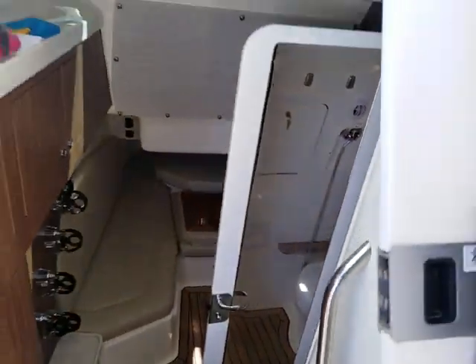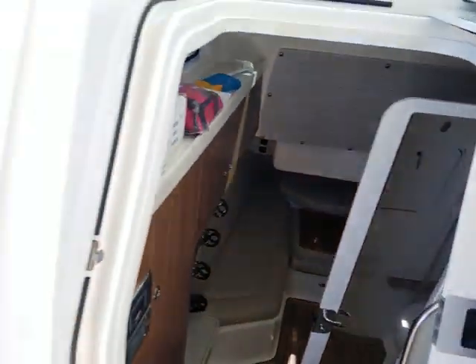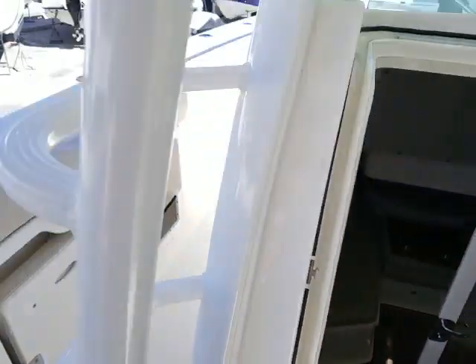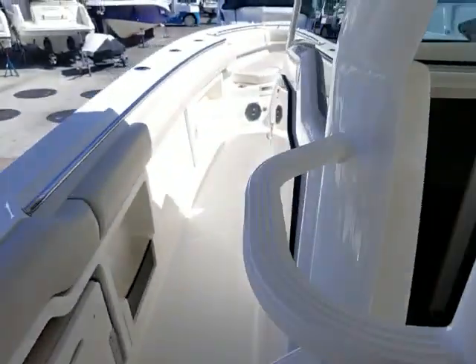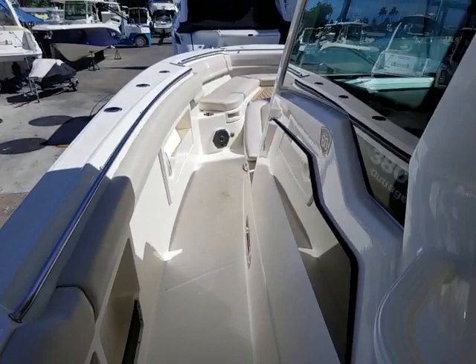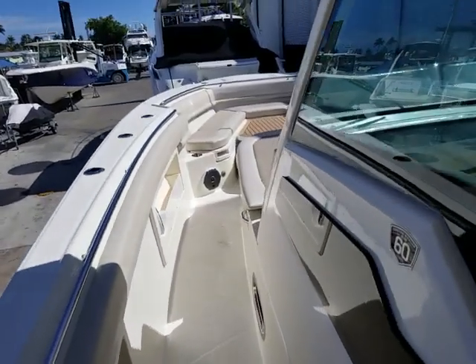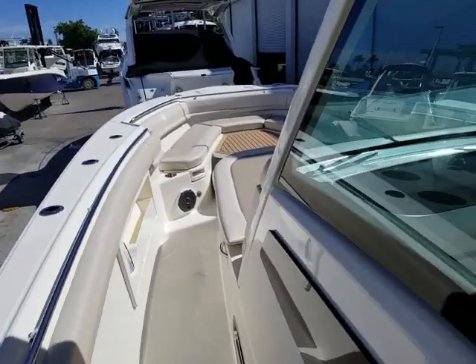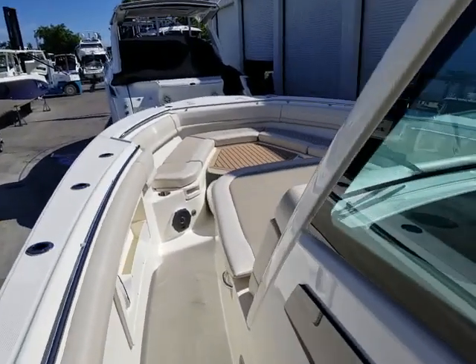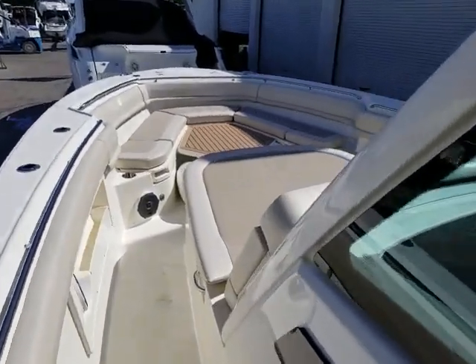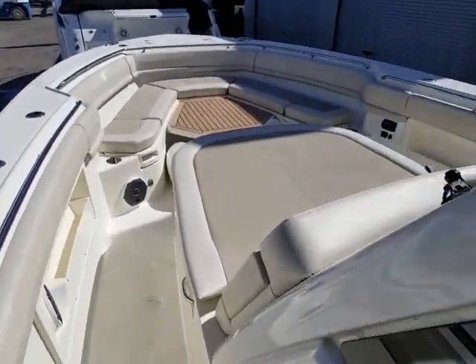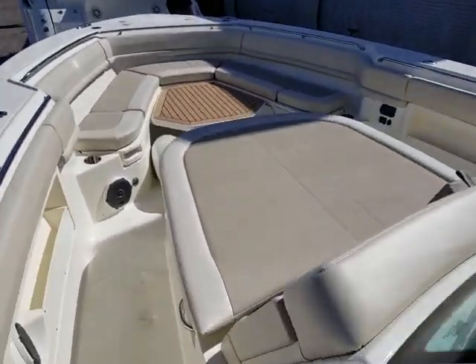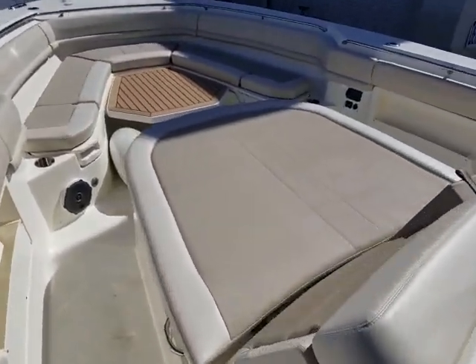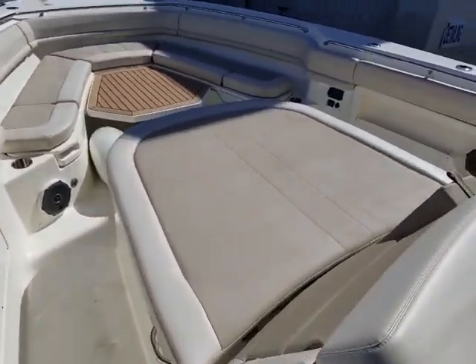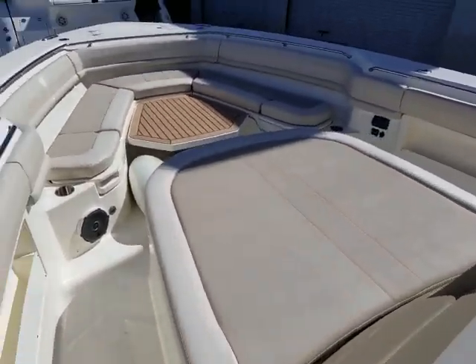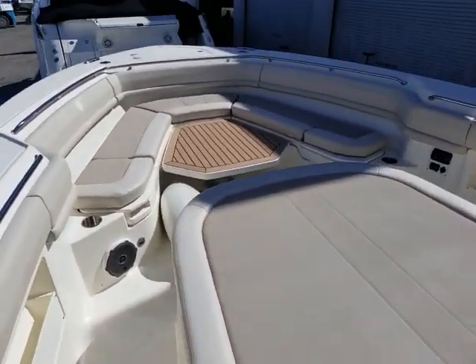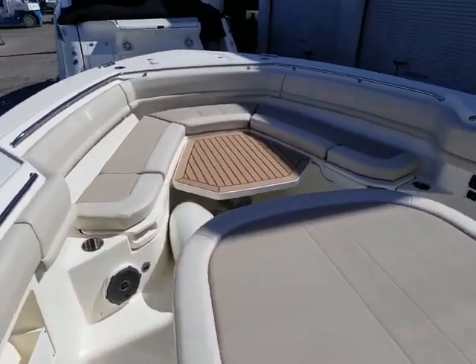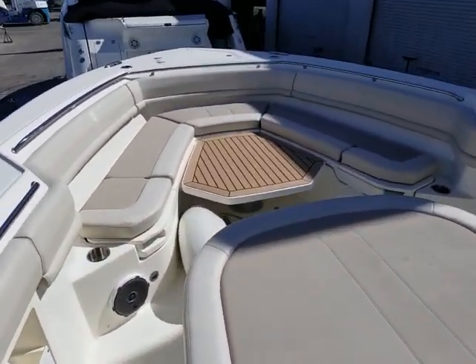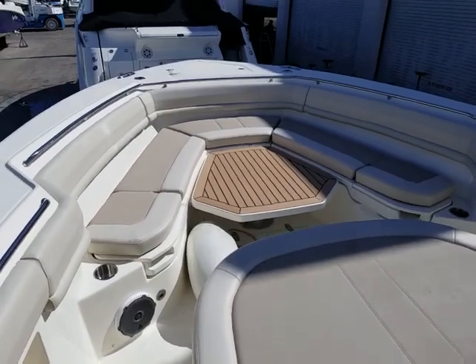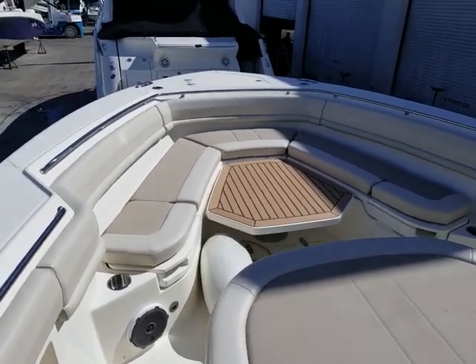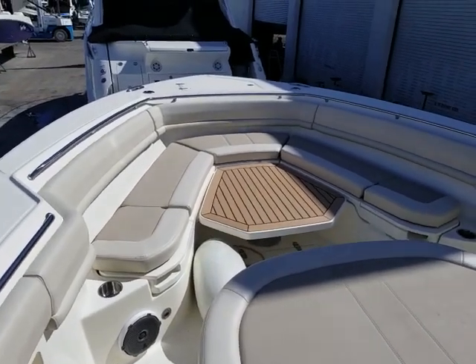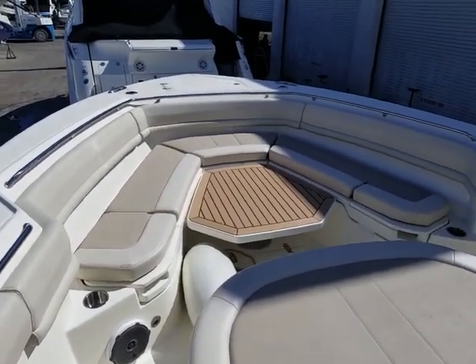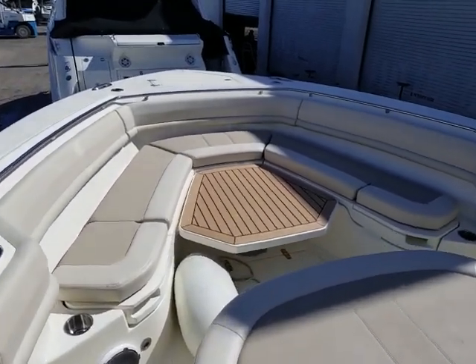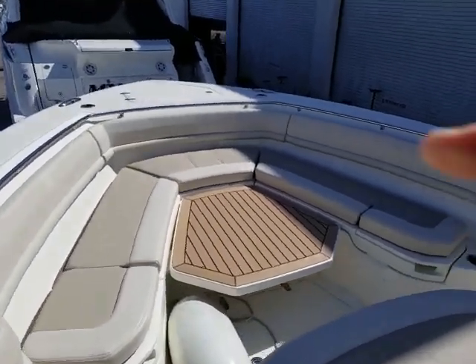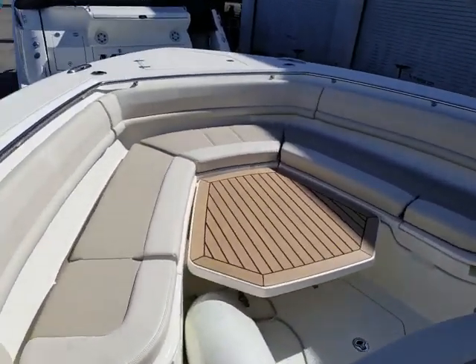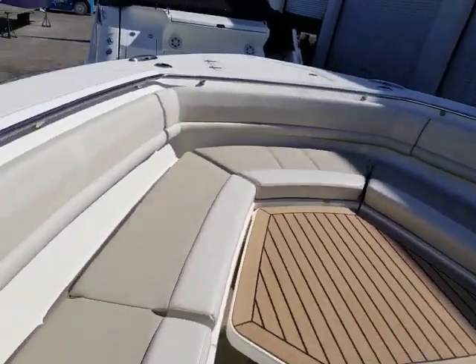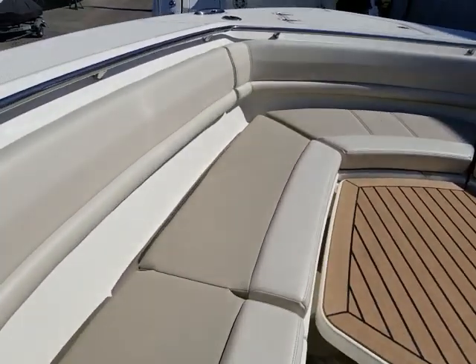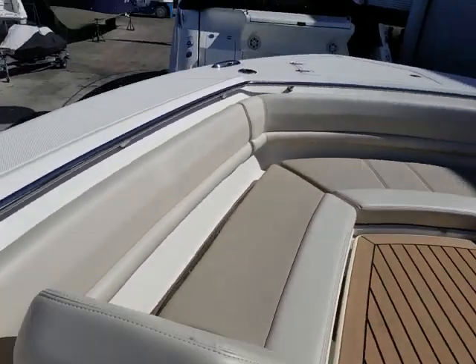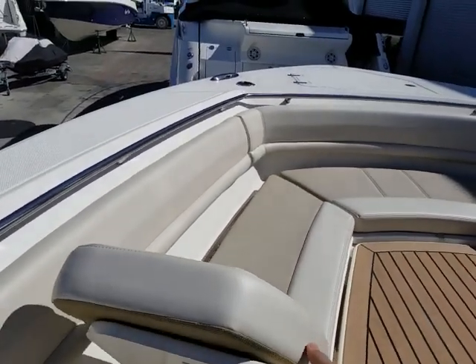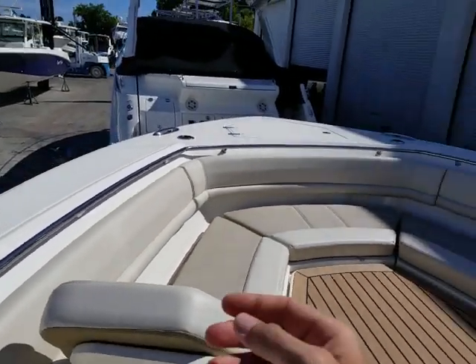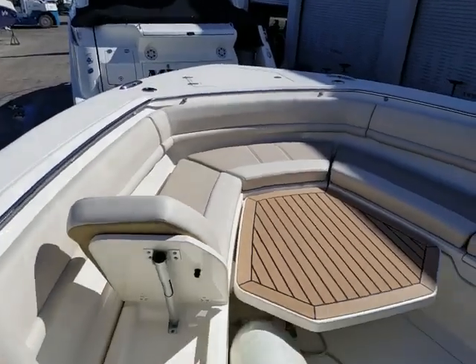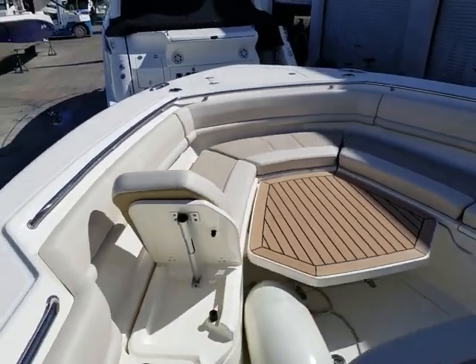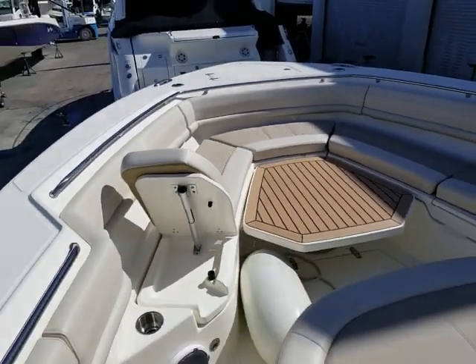We'll go ahead and move up to the bow and give you a quick look. There's a great sun pad here. You do have an electric high-low table. Both seats on the port and starboard side lift up to give you a little bit of a backrest.